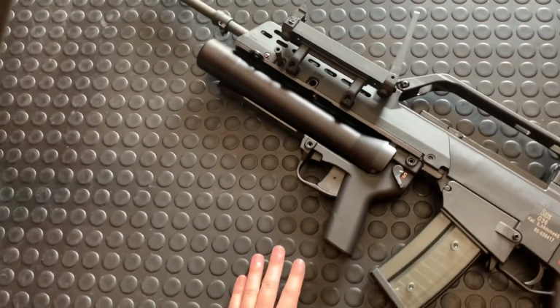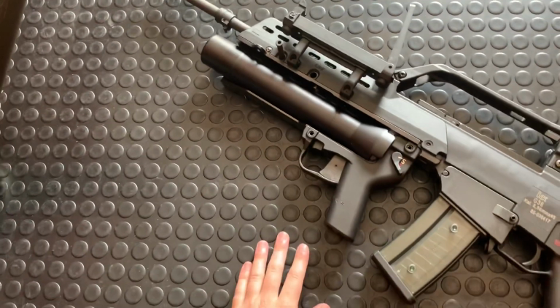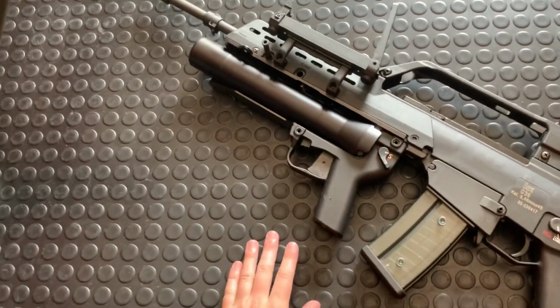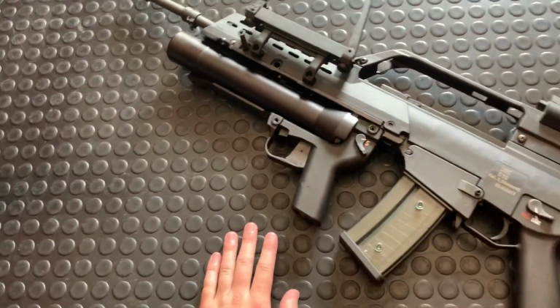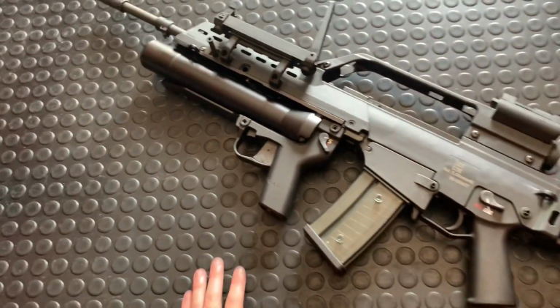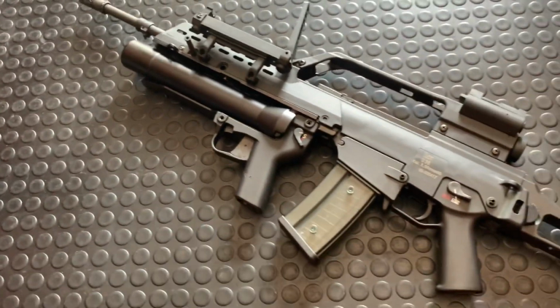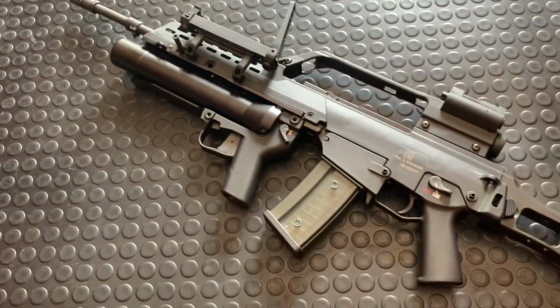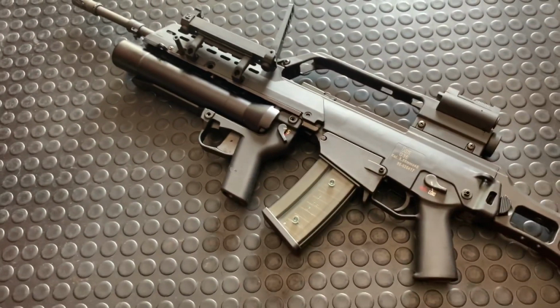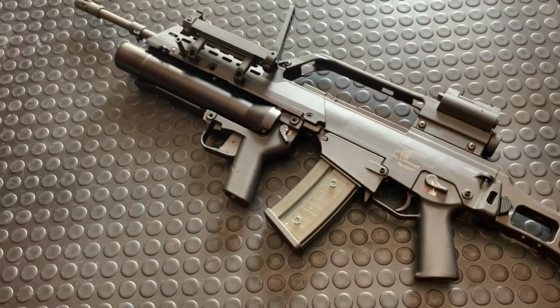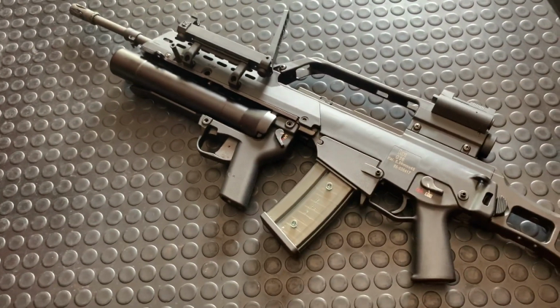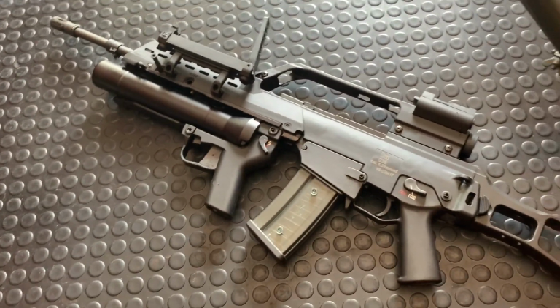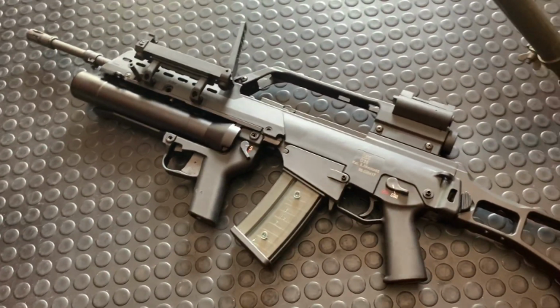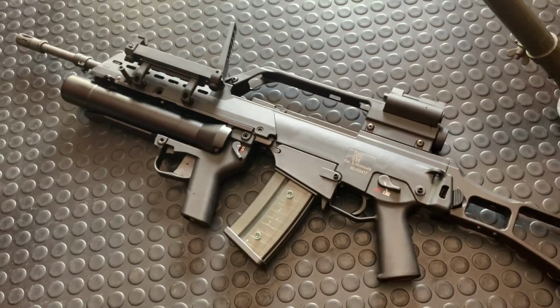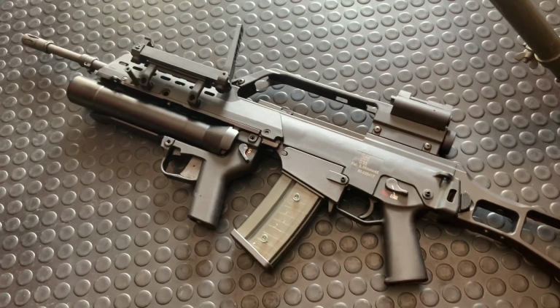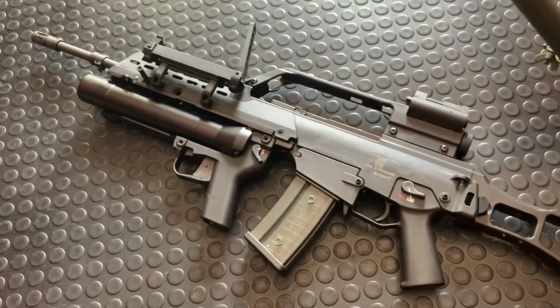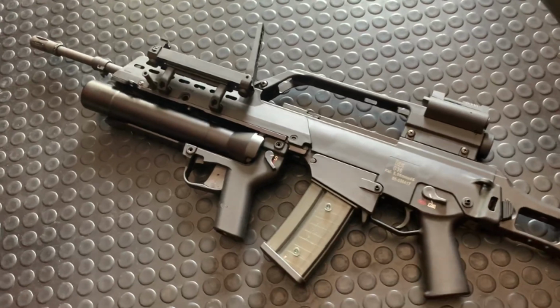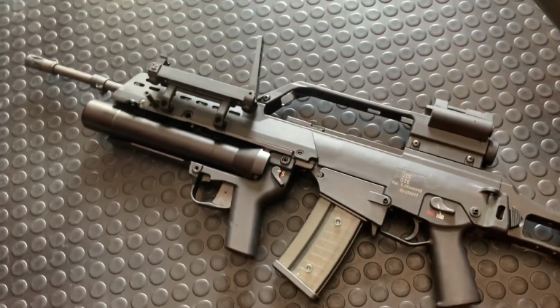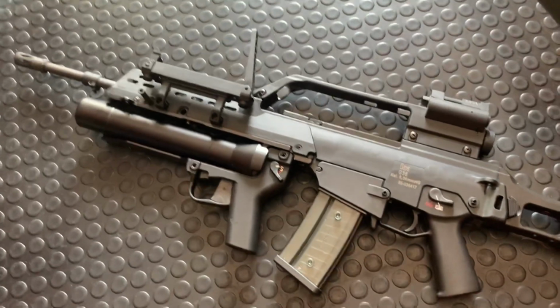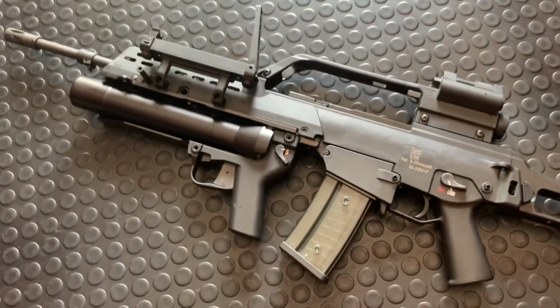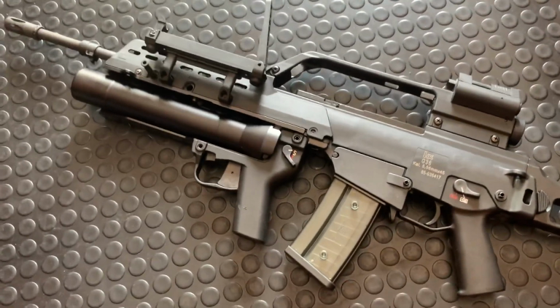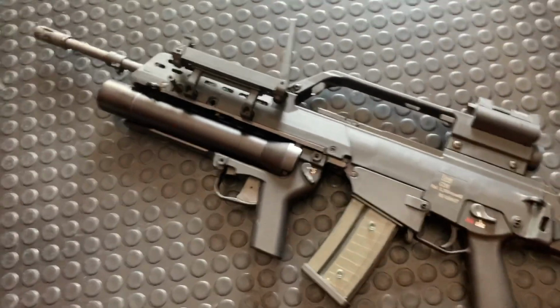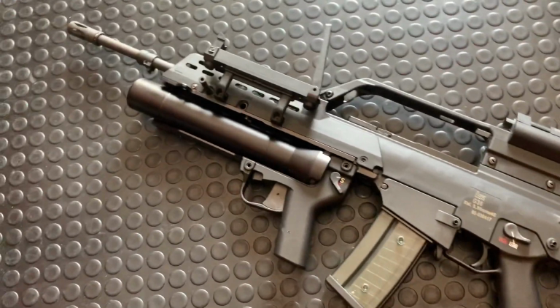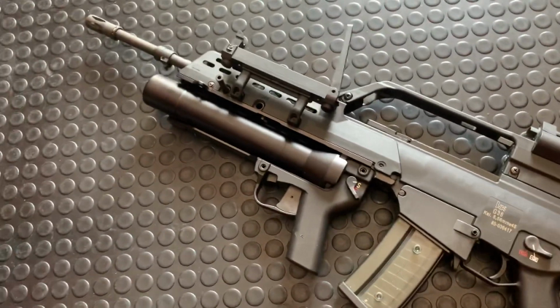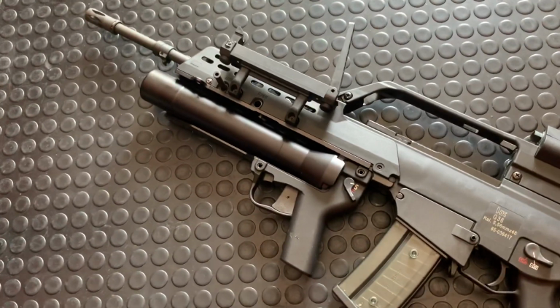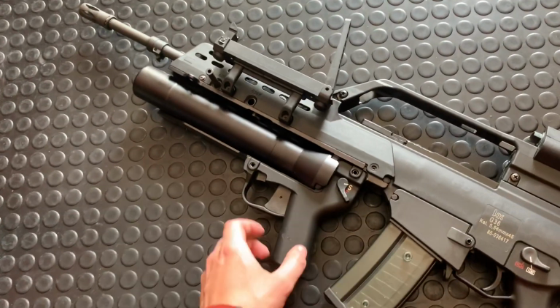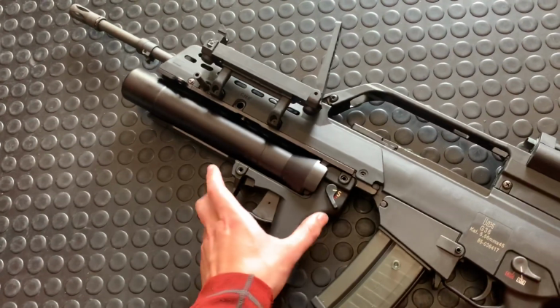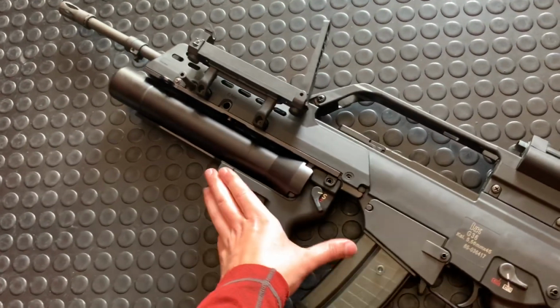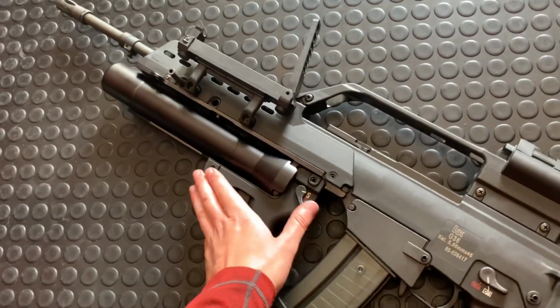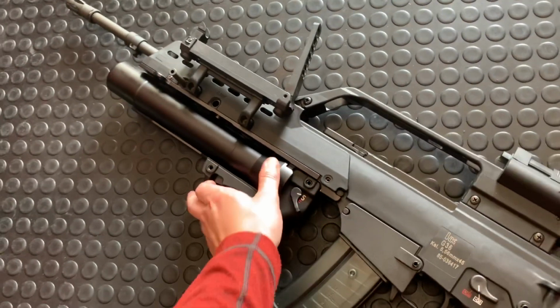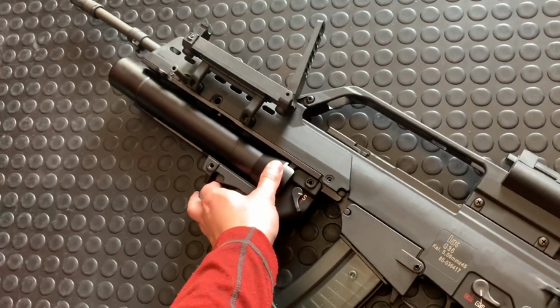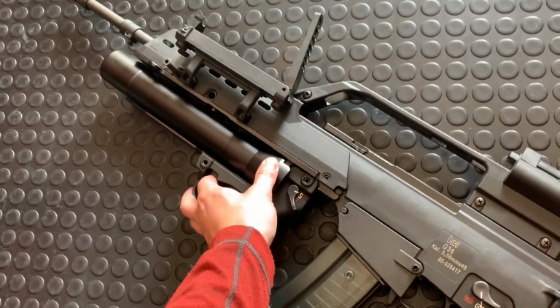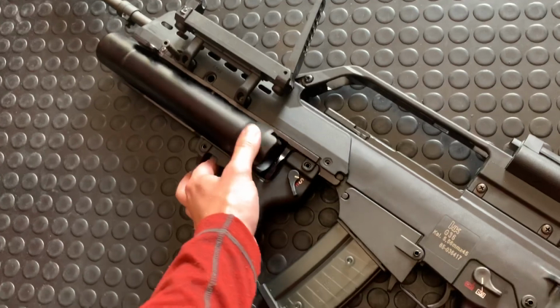I just have this for a couple more days and I'm sending it off to my friend who's a G36 collector and has a much better G36 collection than I do. But I want to take an opportunity to do a really quick video on it.